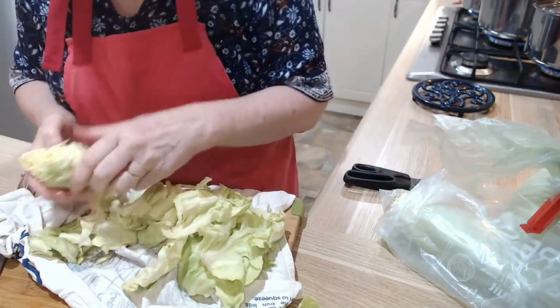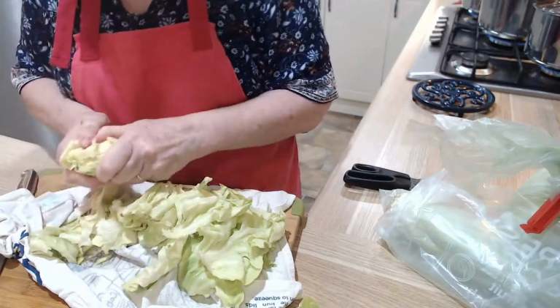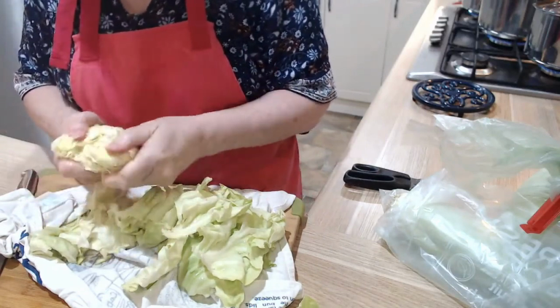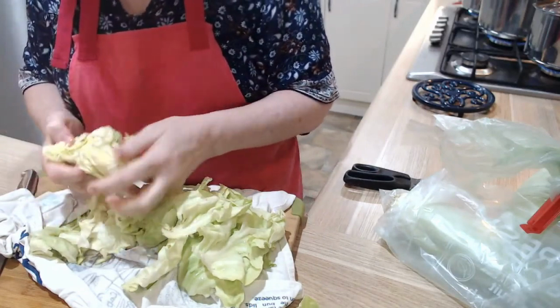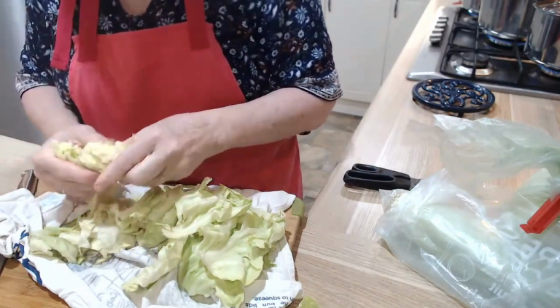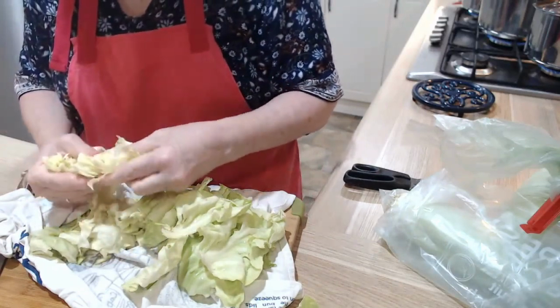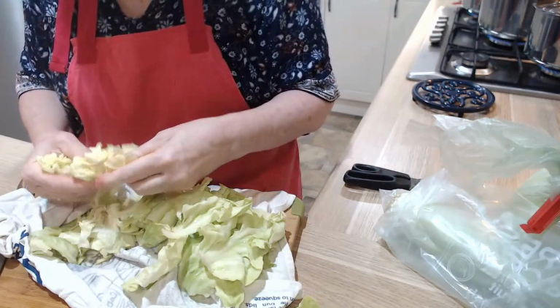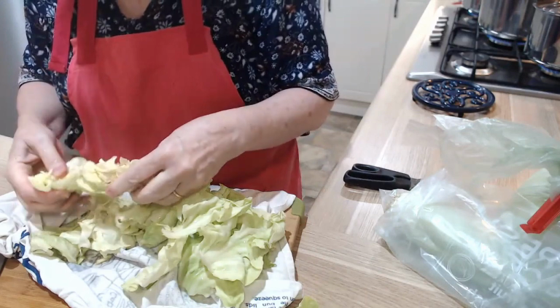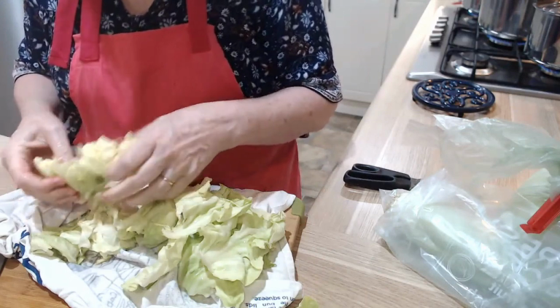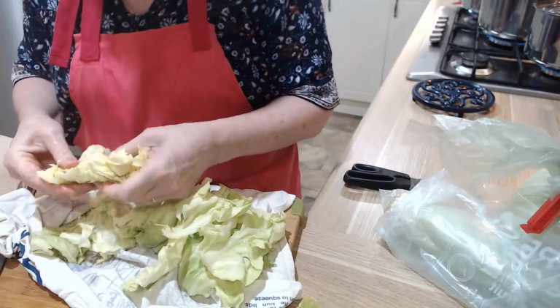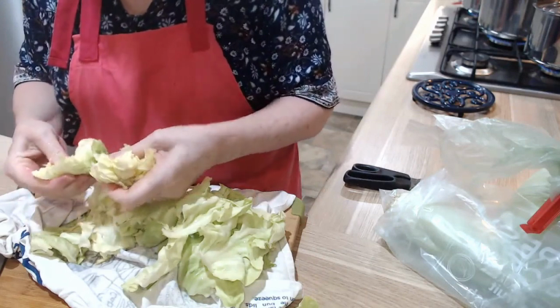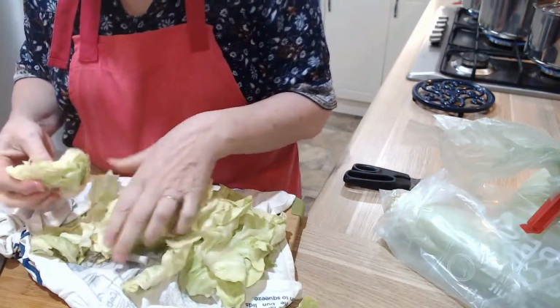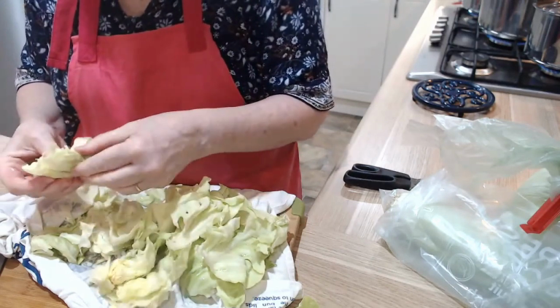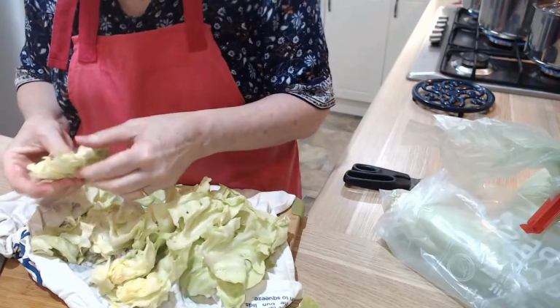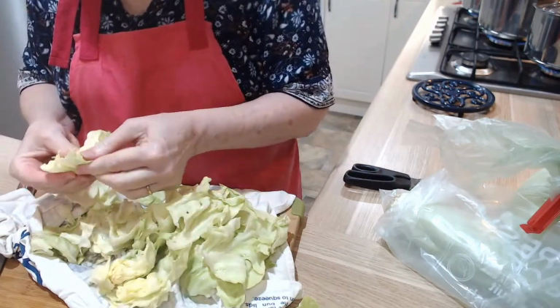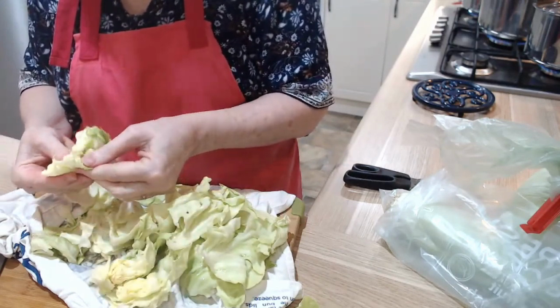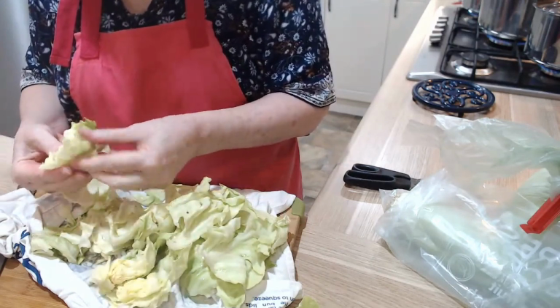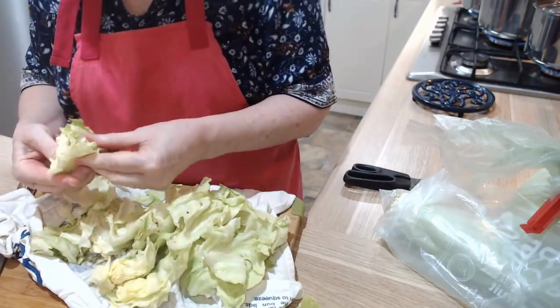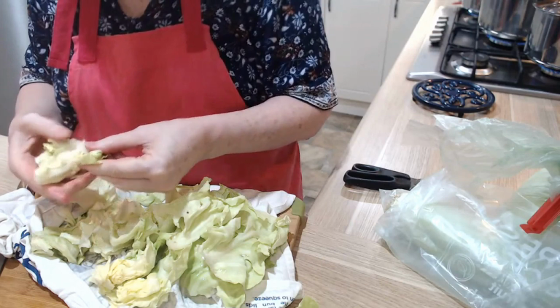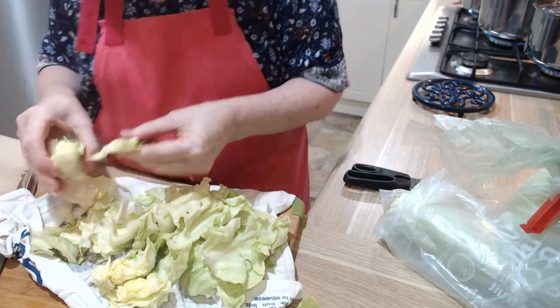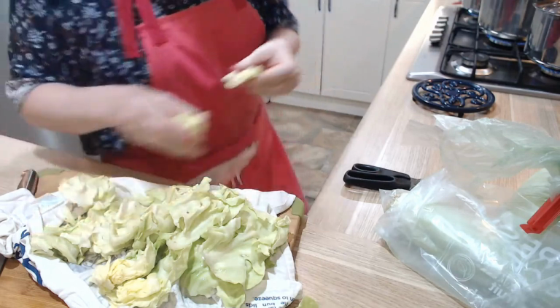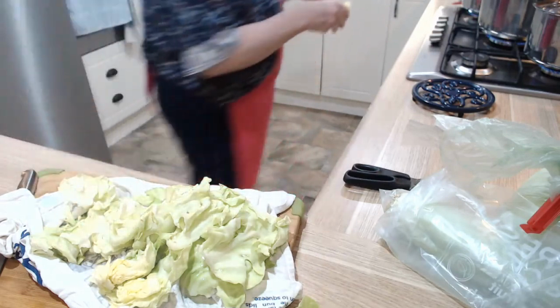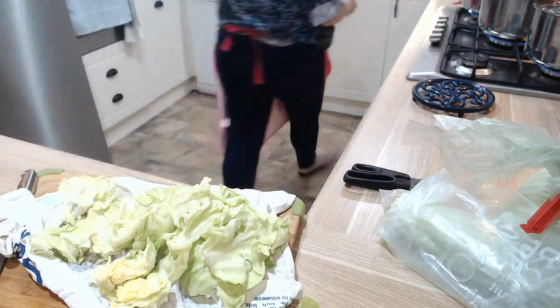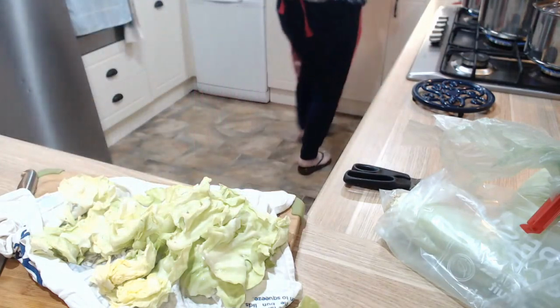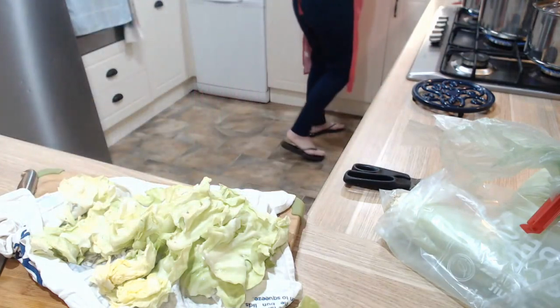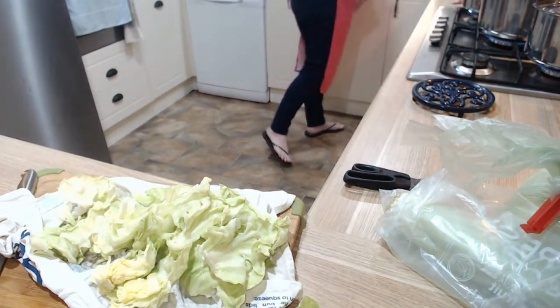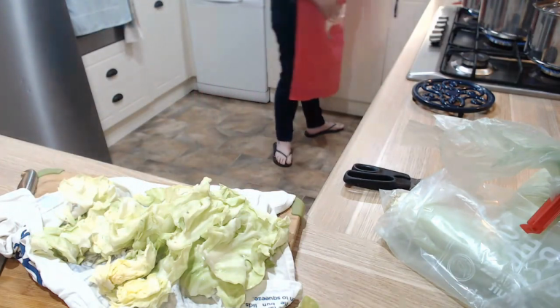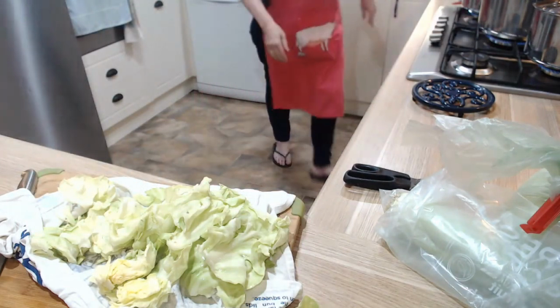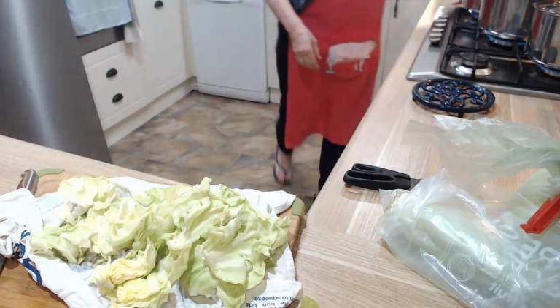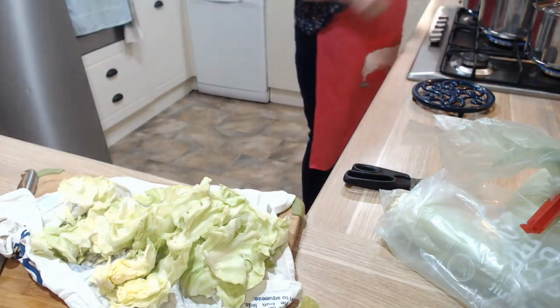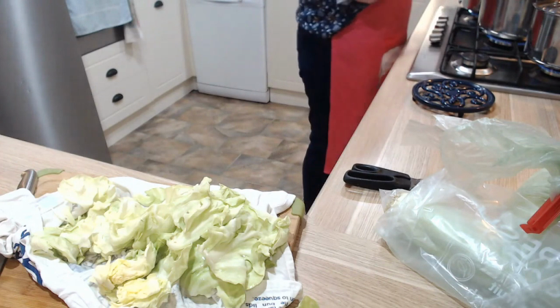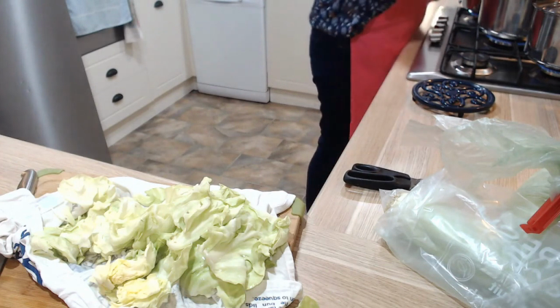I was going to let this cabbage one go to seed, but I was out of cabbage. Look at that — keep the pasta aside.